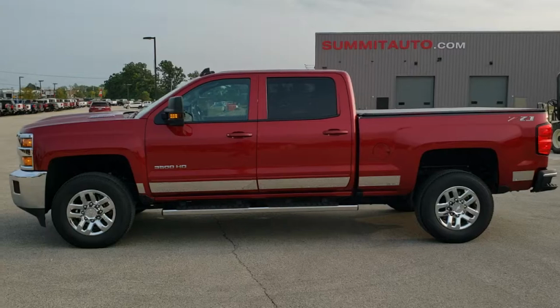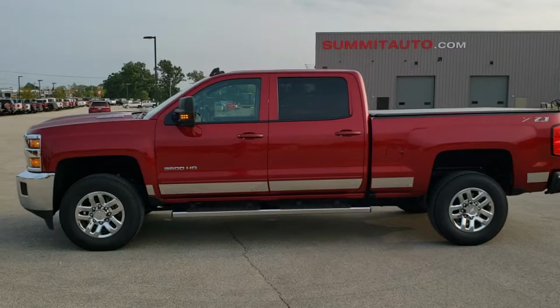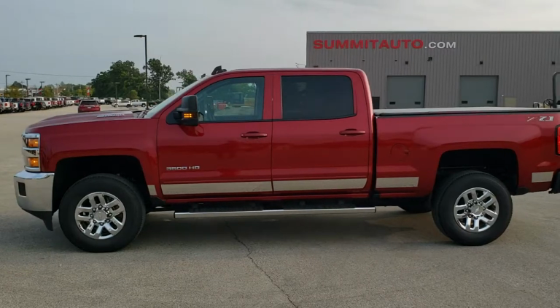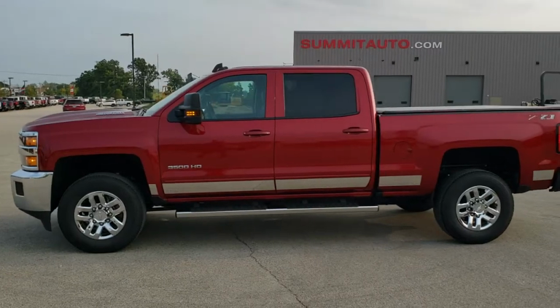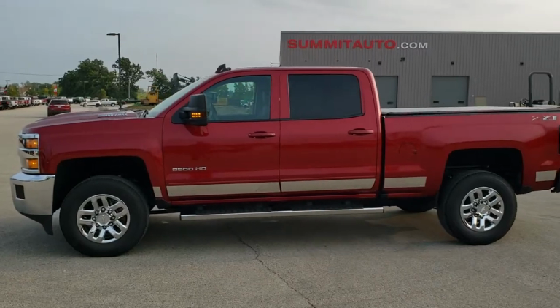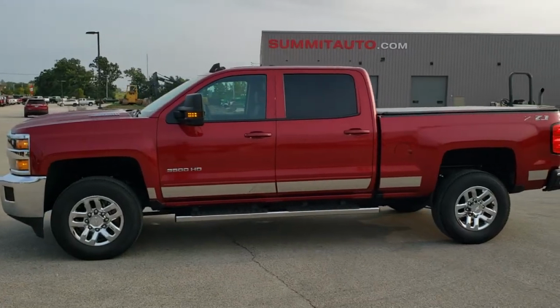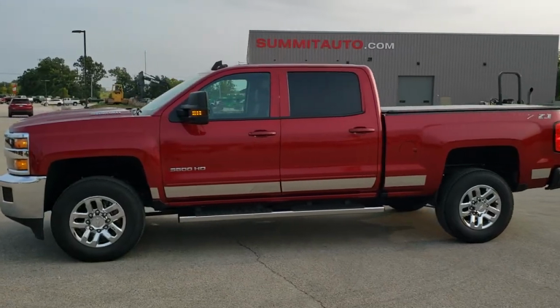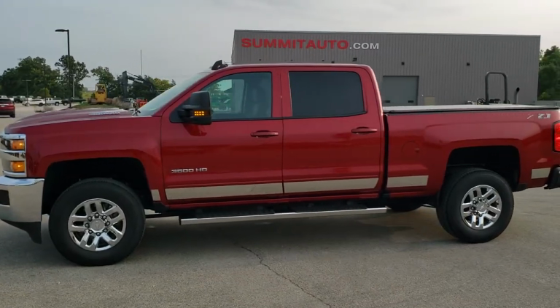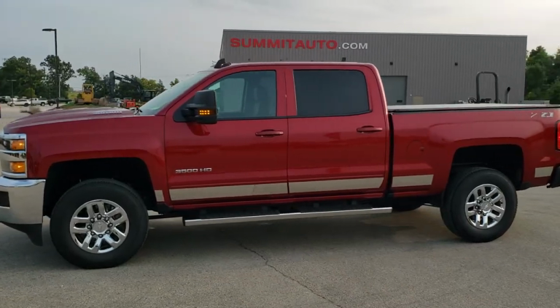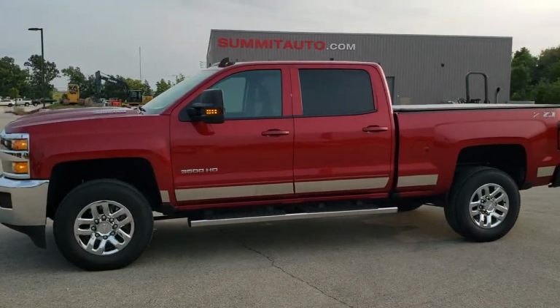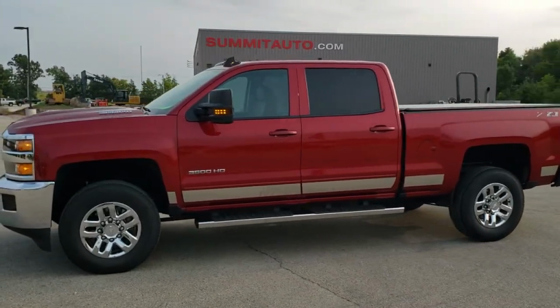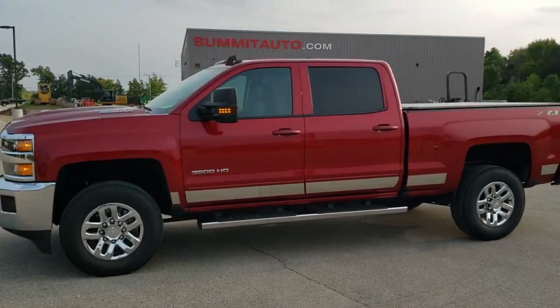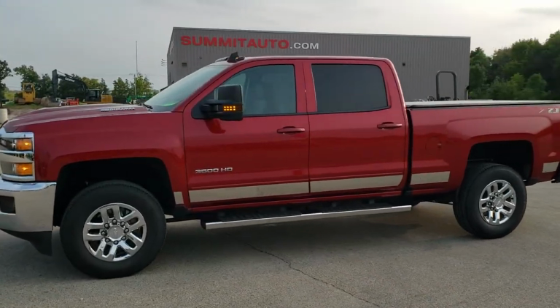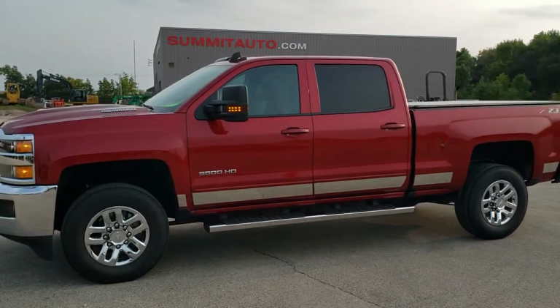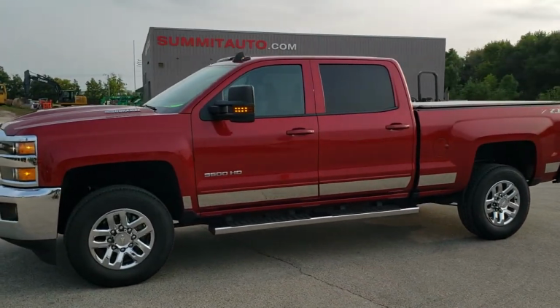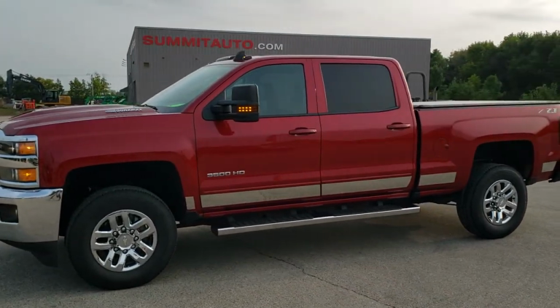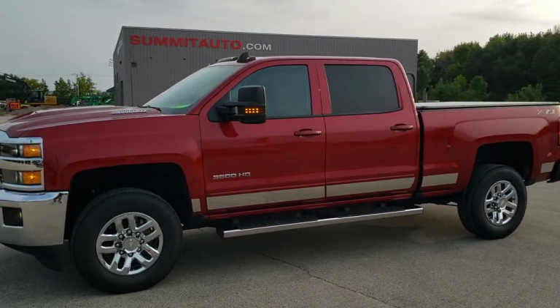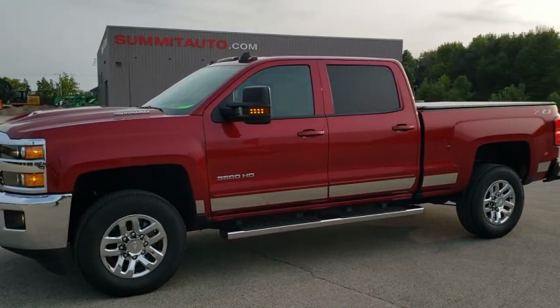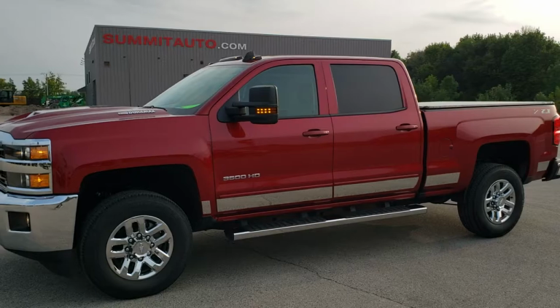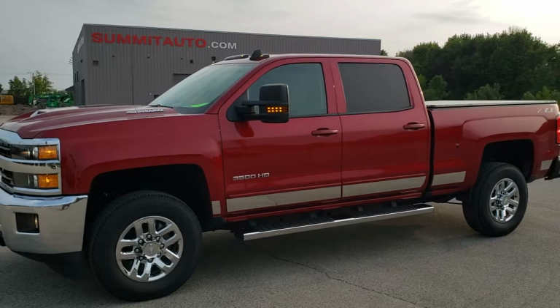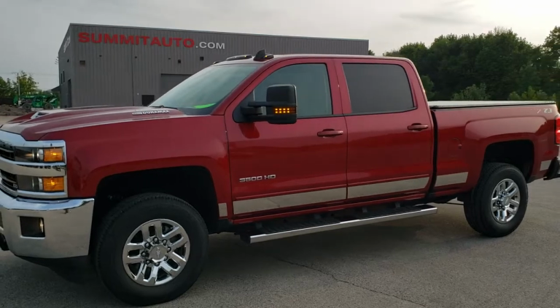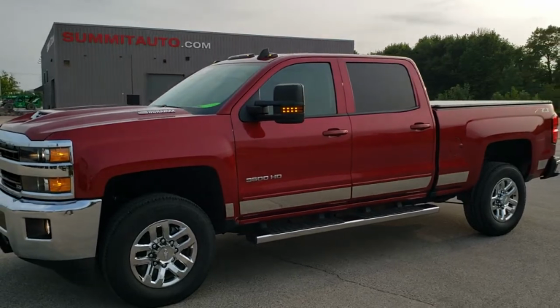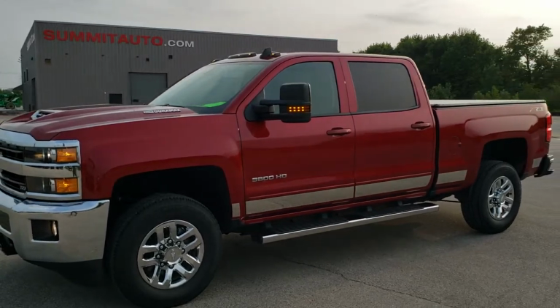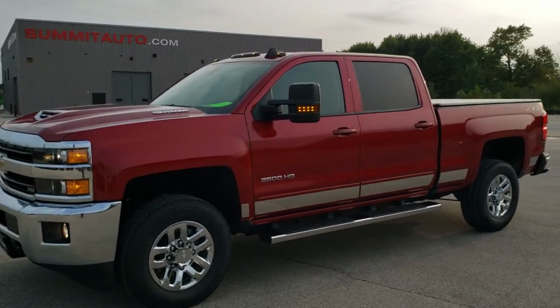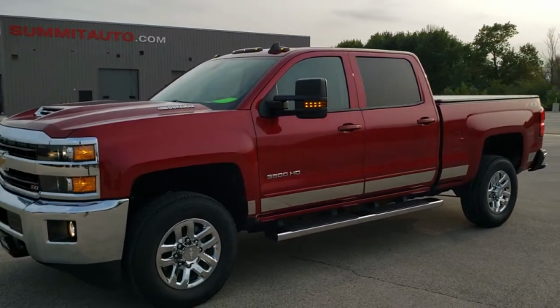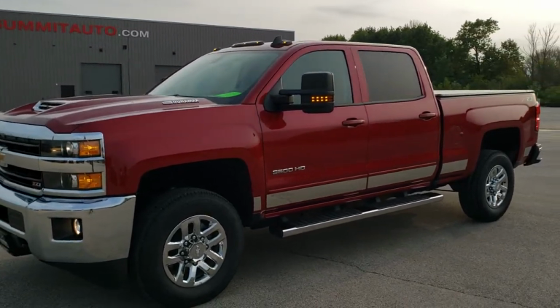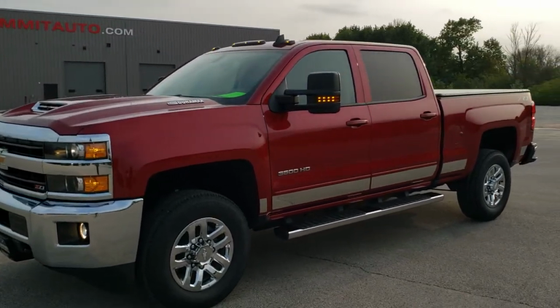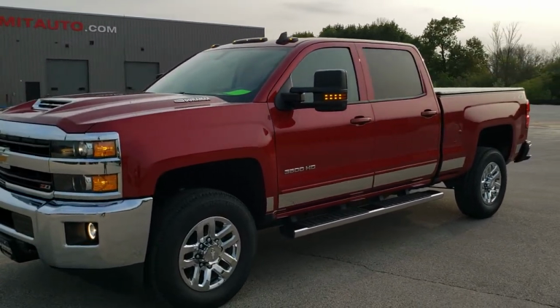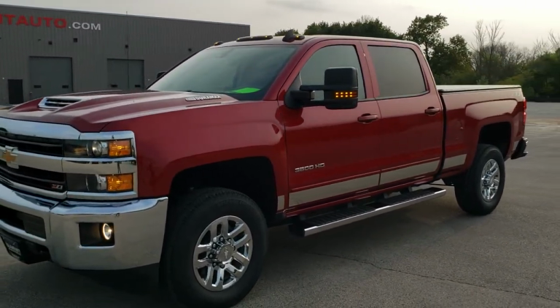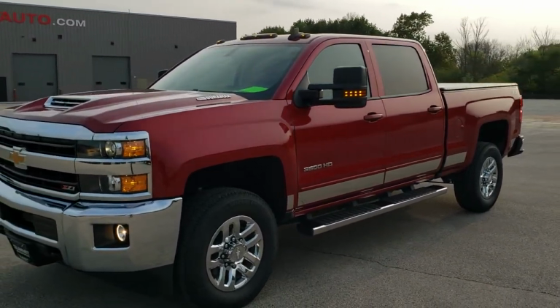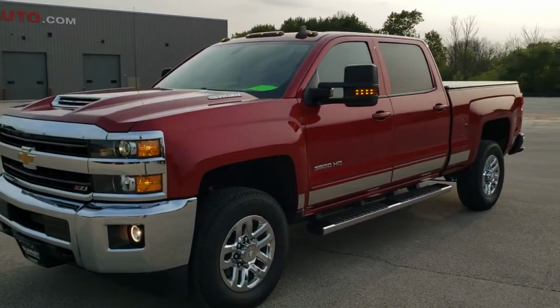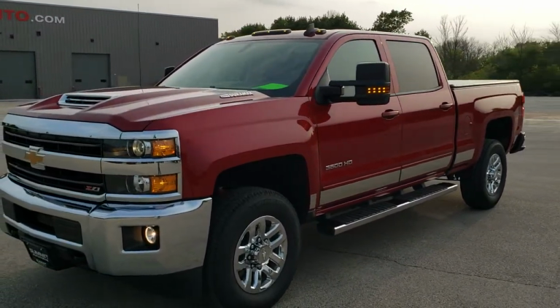This is stock number 11061. We are here at Summit Automotive in Fond du Lac, Wisconsin — your new and used heavy duty truck headquarters.